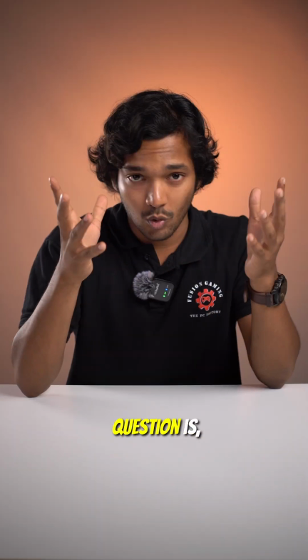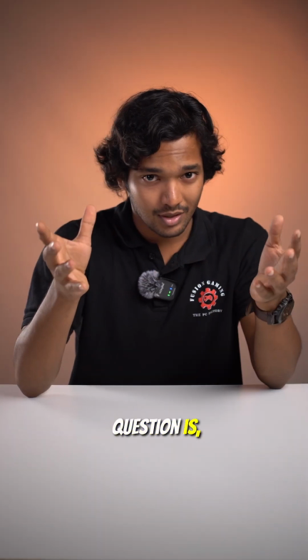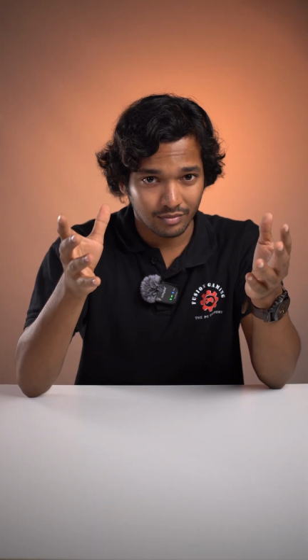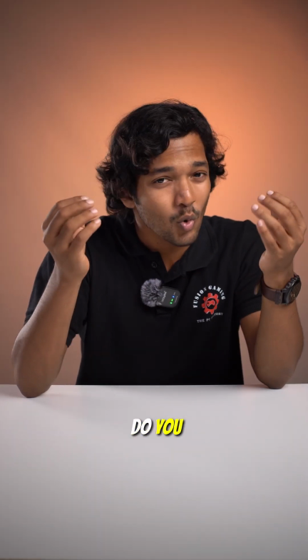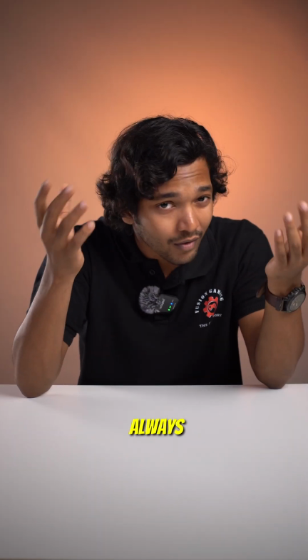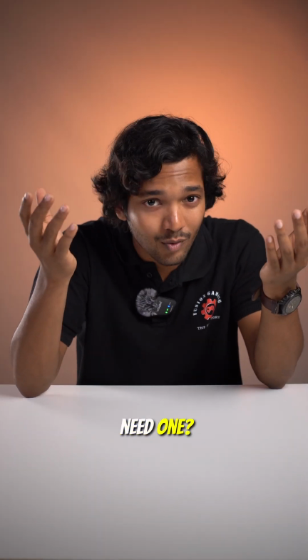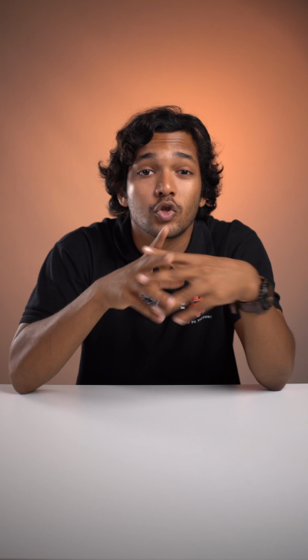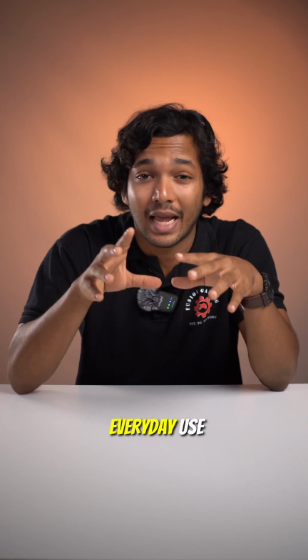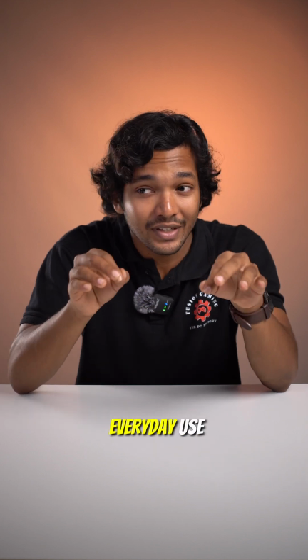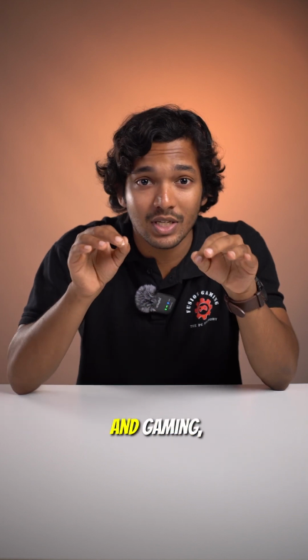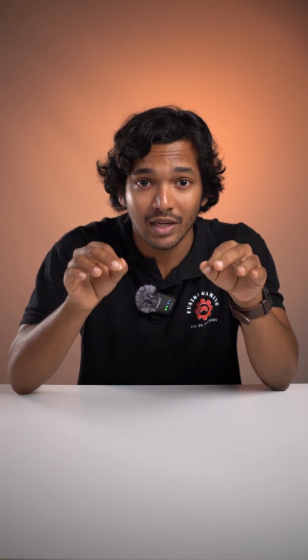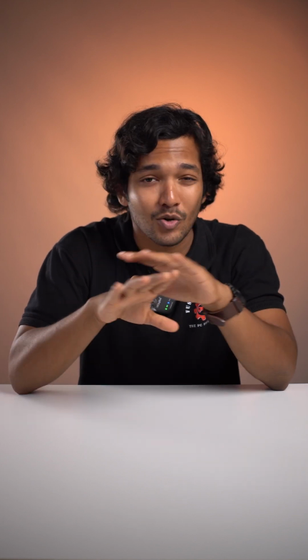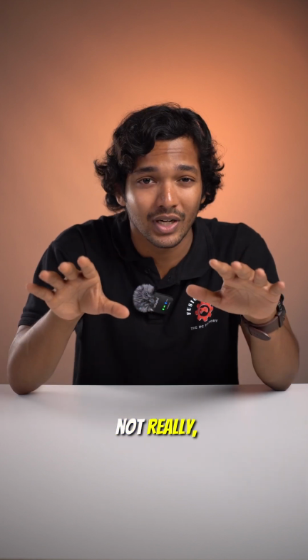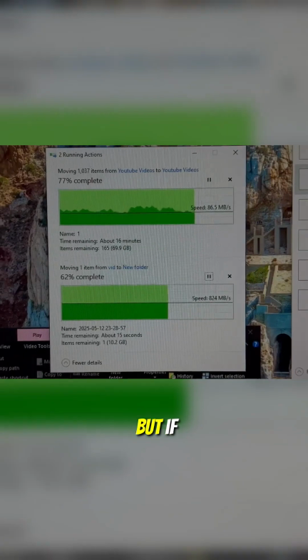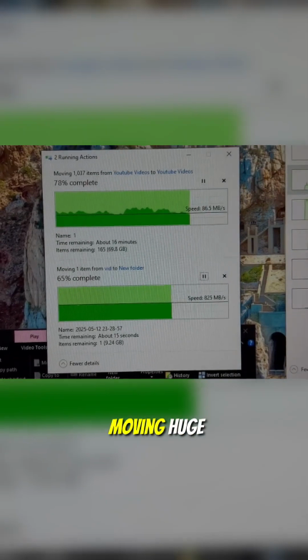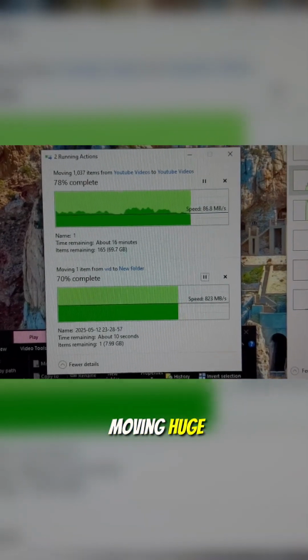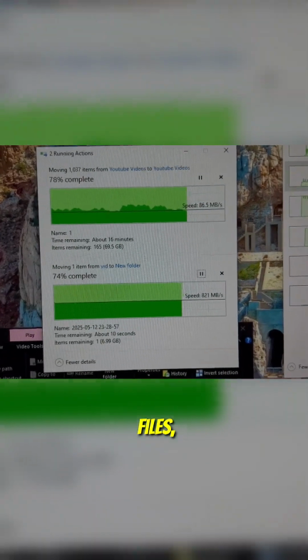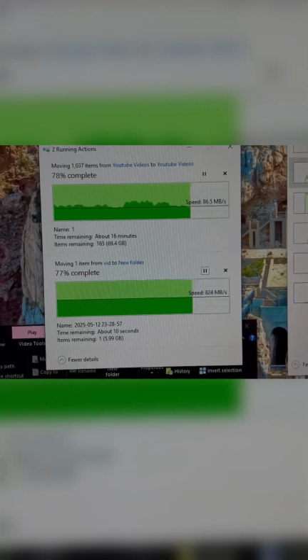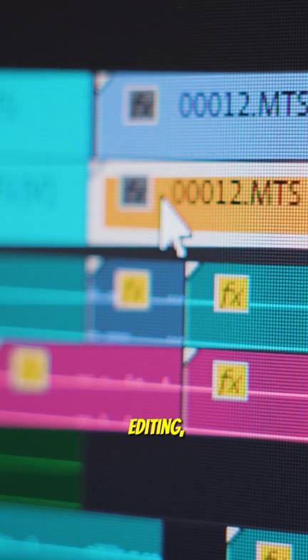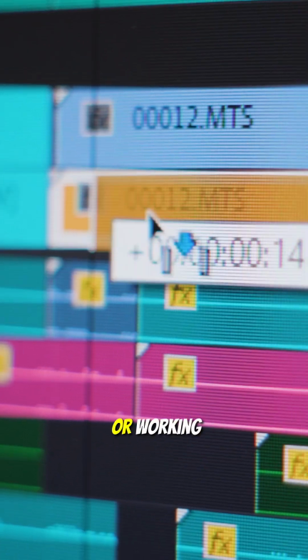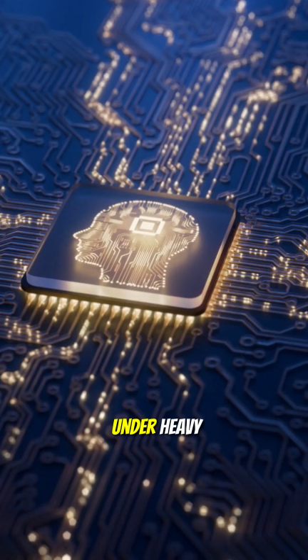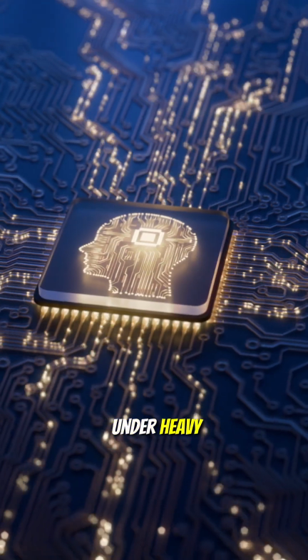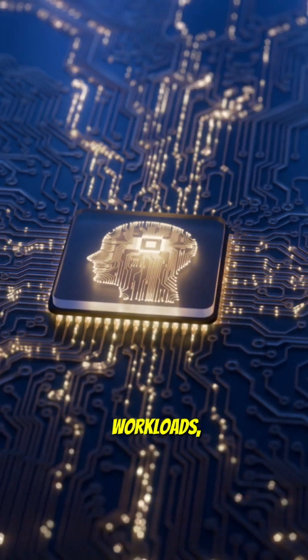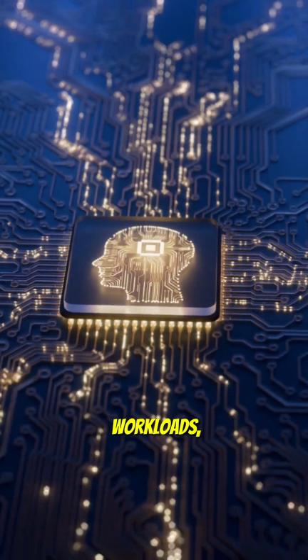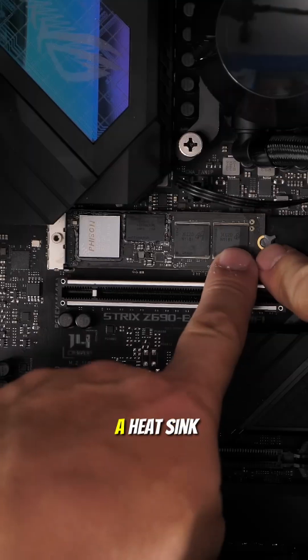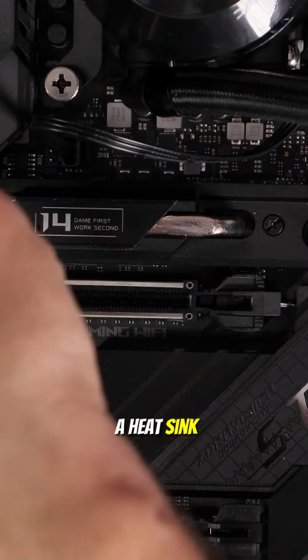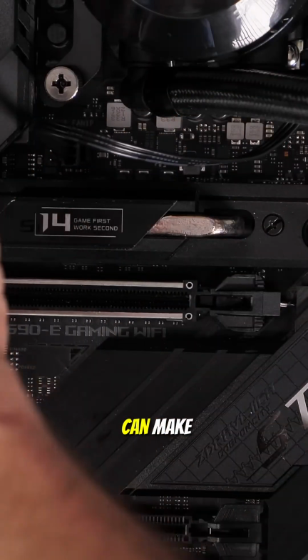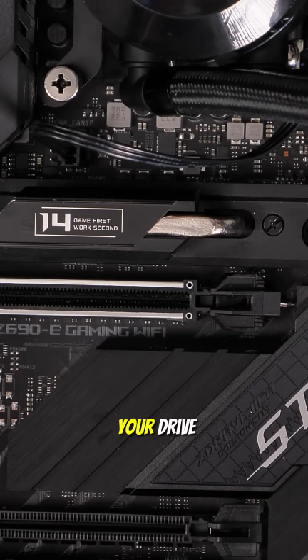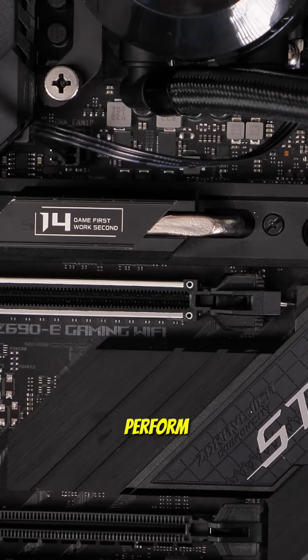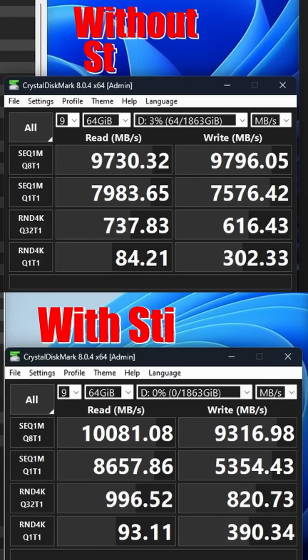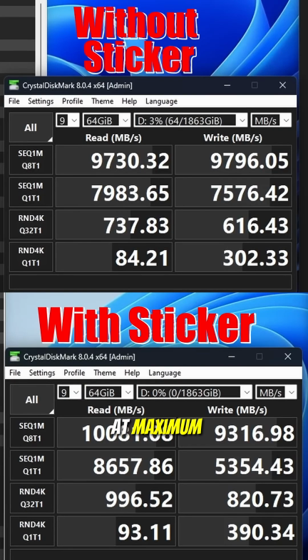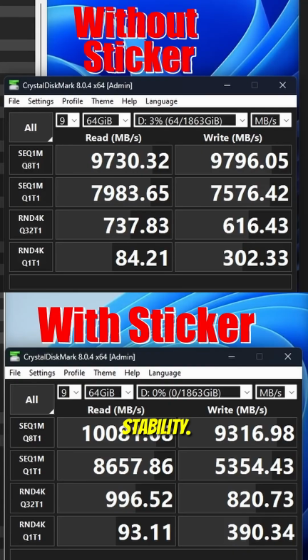So the question is: do you always need one? For everyday use and gaming, not really. But if you're moving huge files, editing, or working under heavy workloads, a heatsink can make your drive perform at maximum stability.